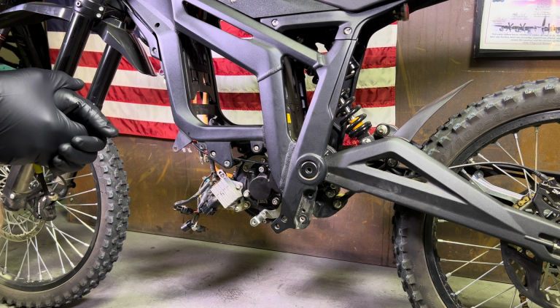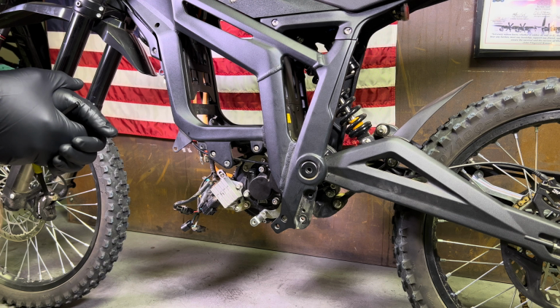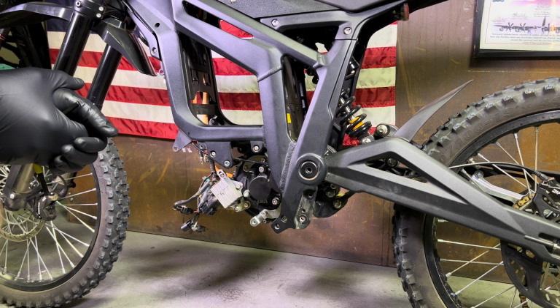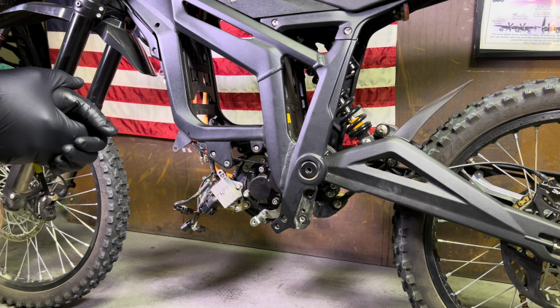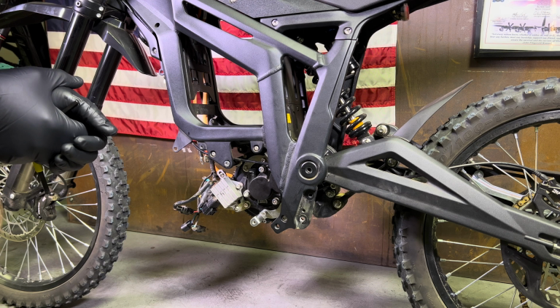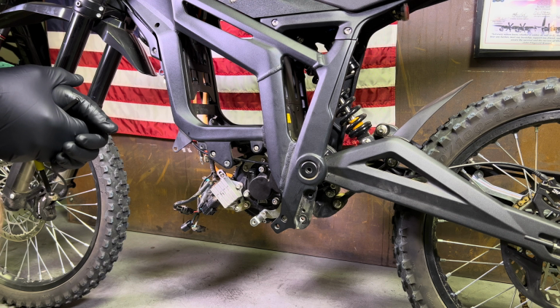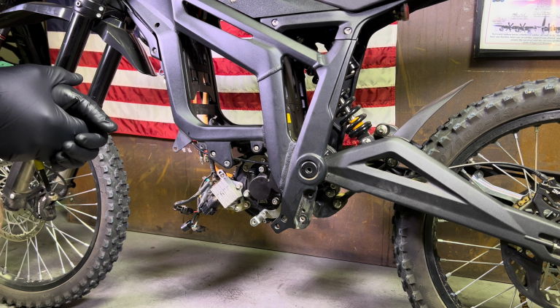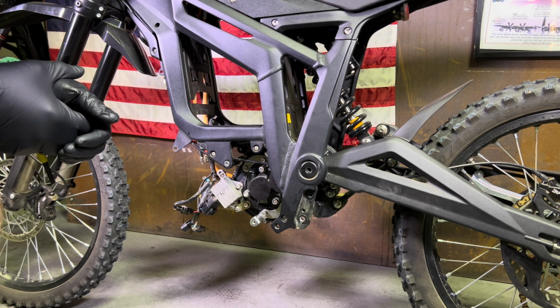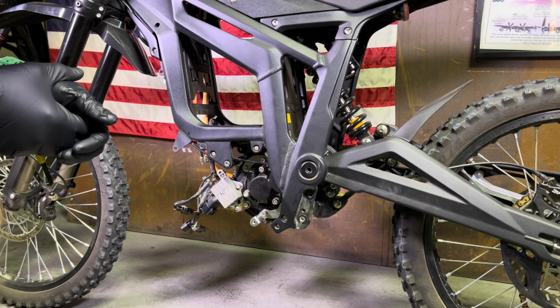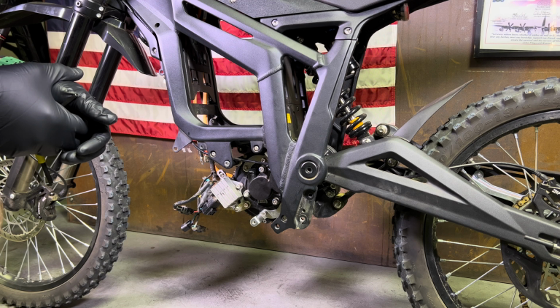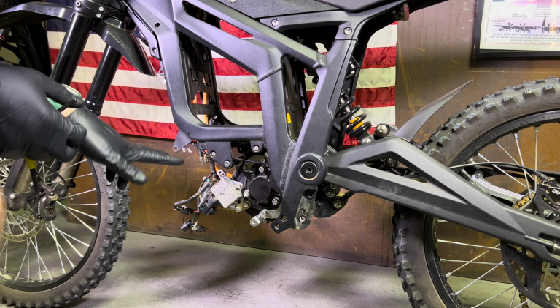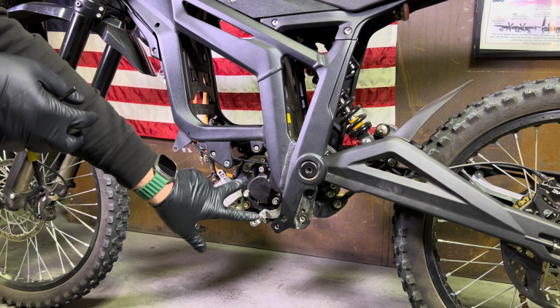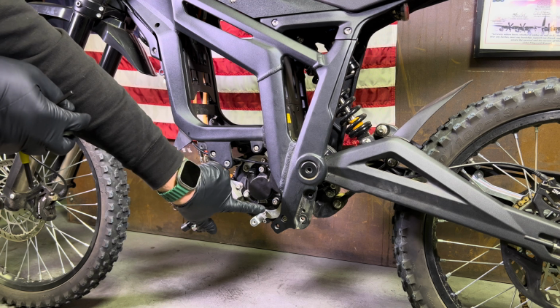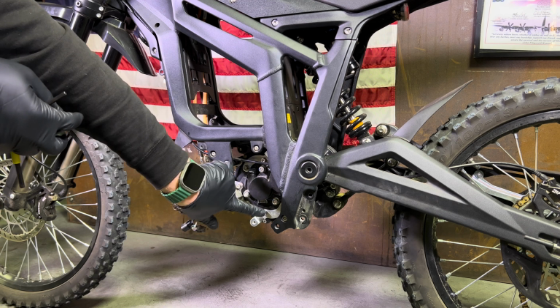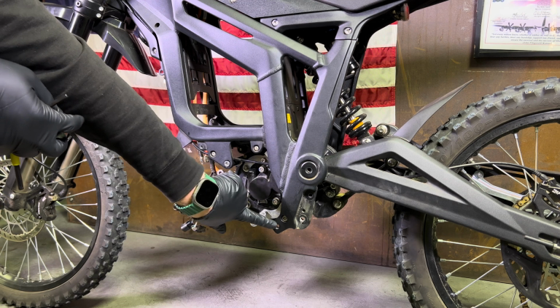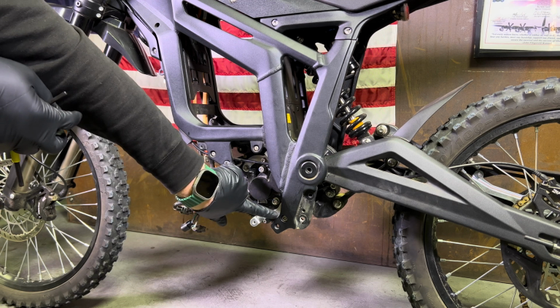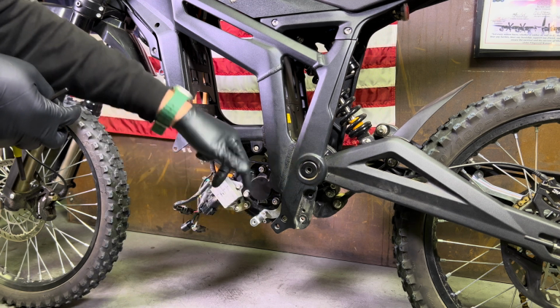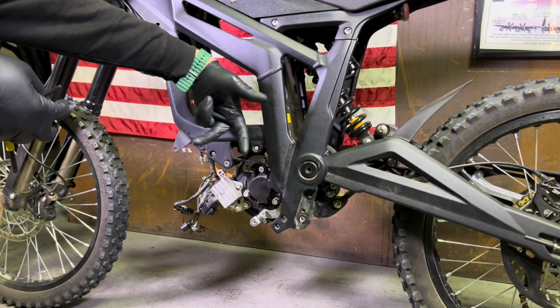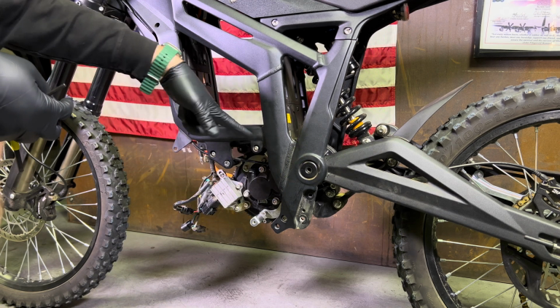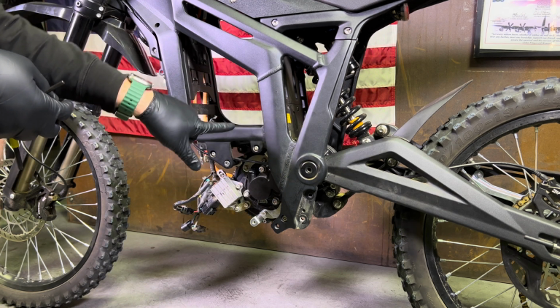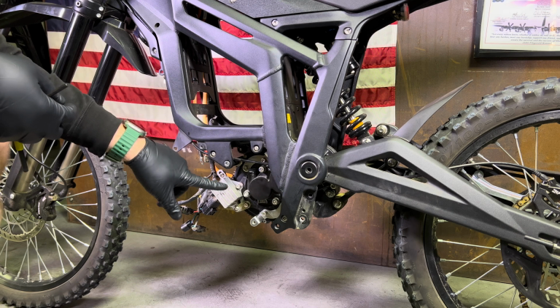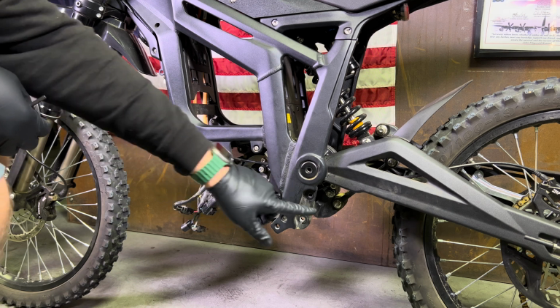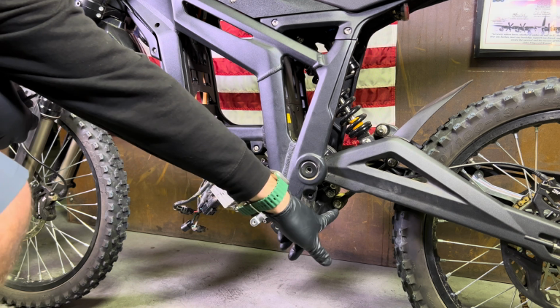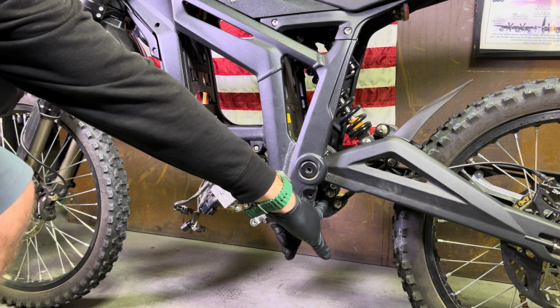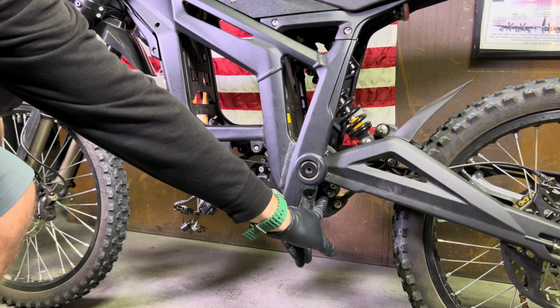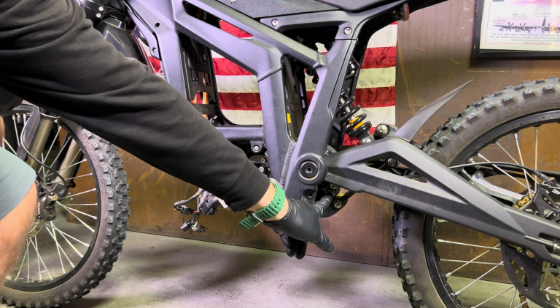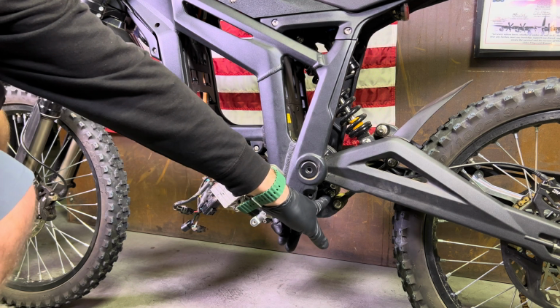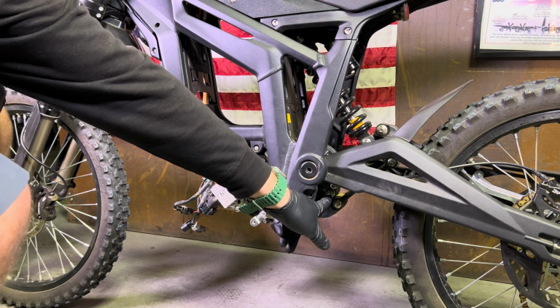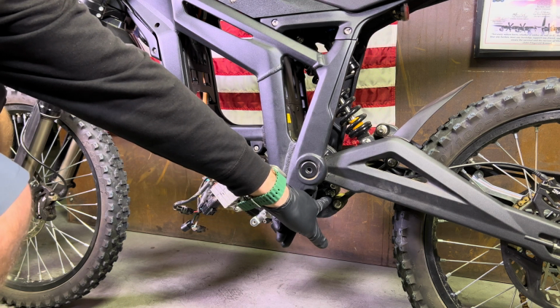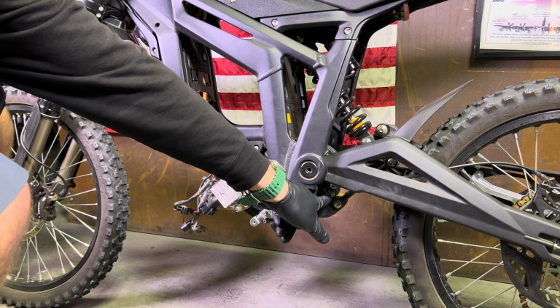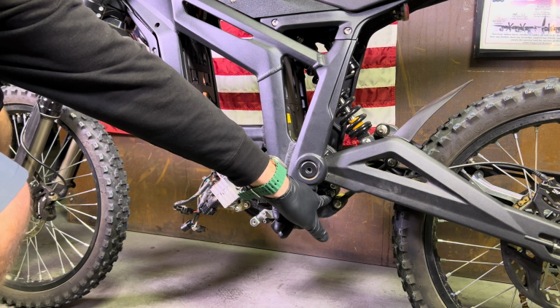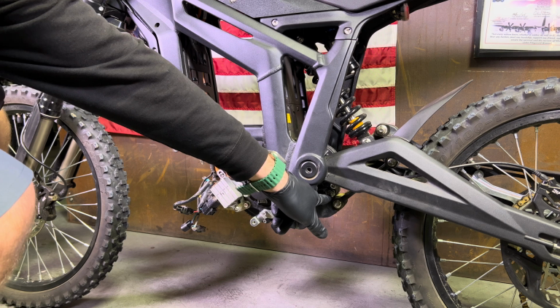I'm just going to get right into it. In order to remove the motor, you have two main bolts on this side, two main bolts on the other side, and also one gearbox bolt right here which needs to get removed.